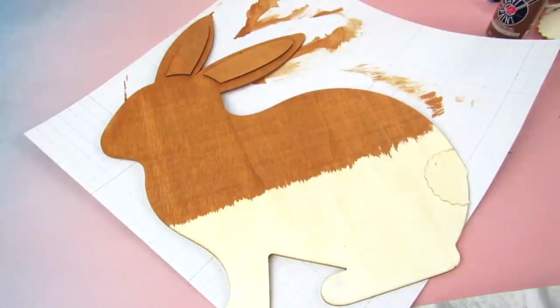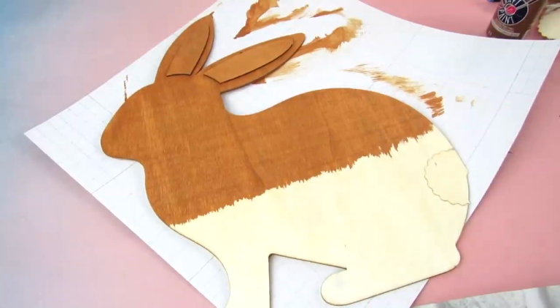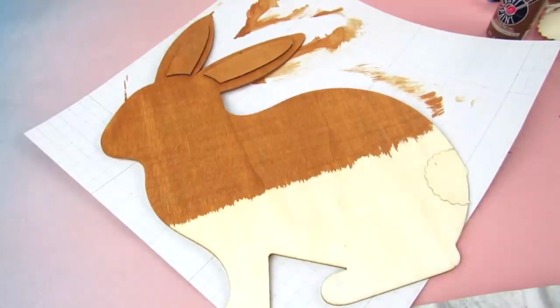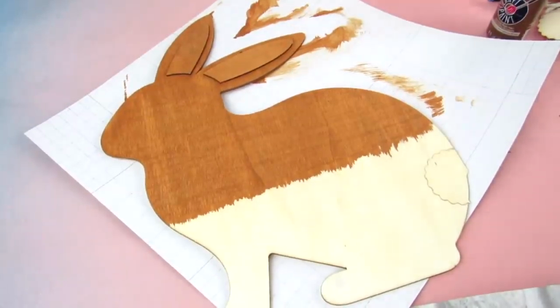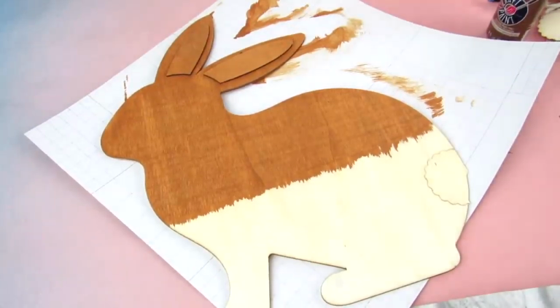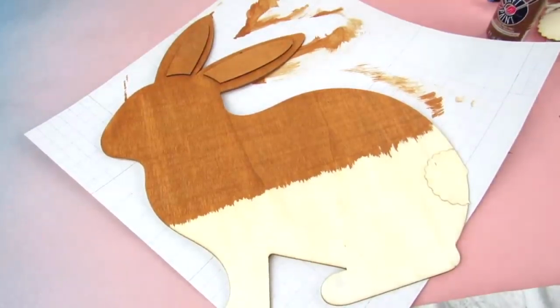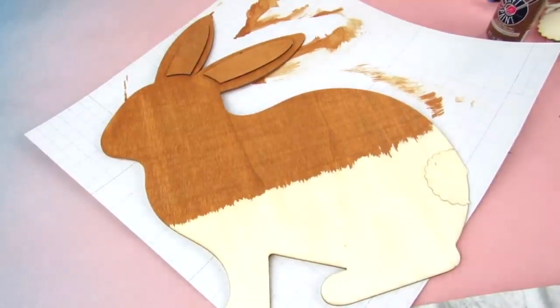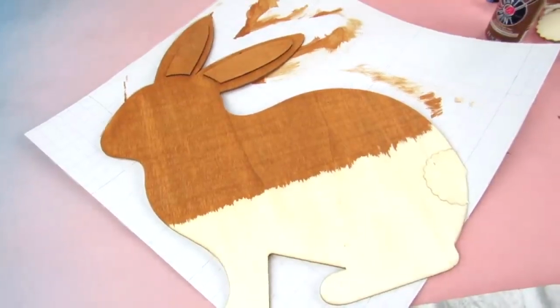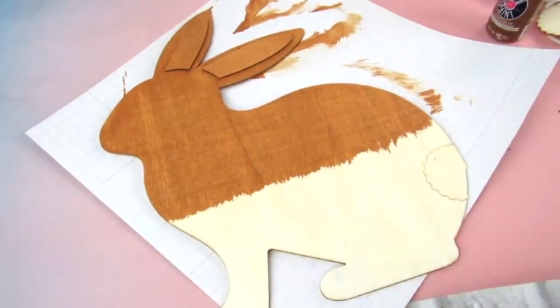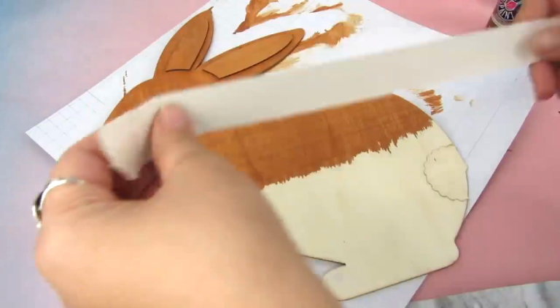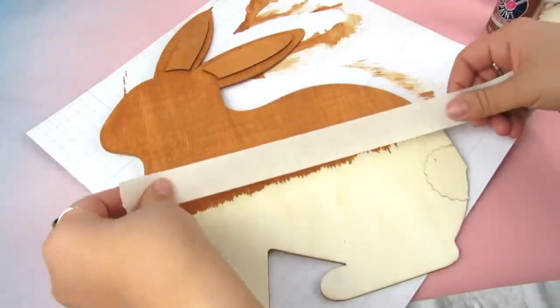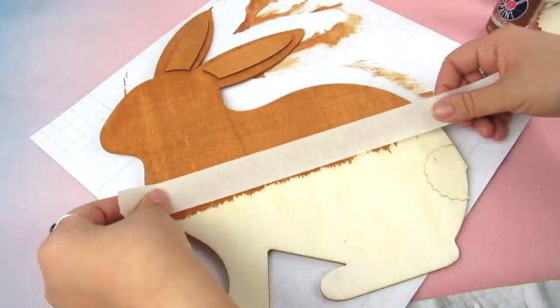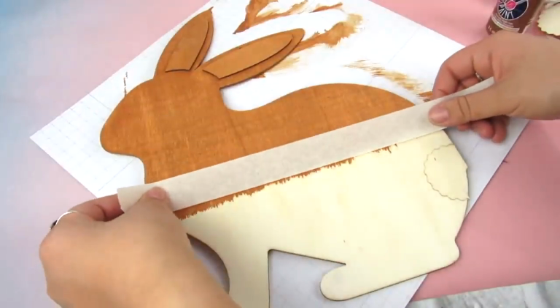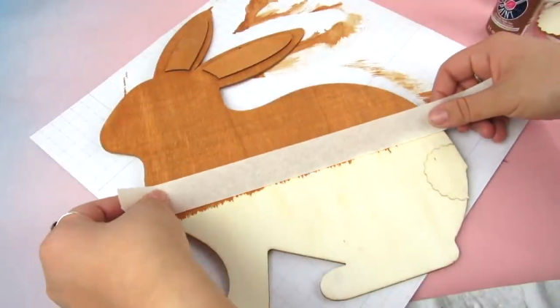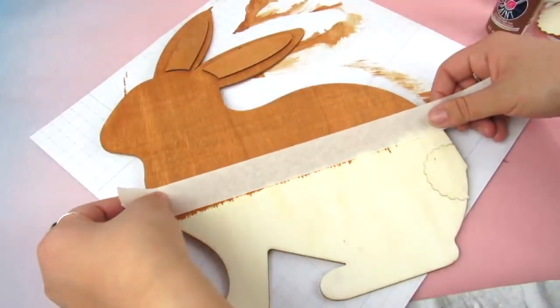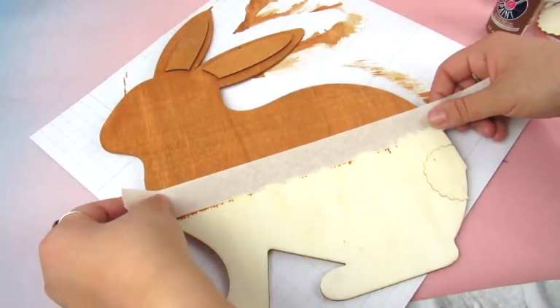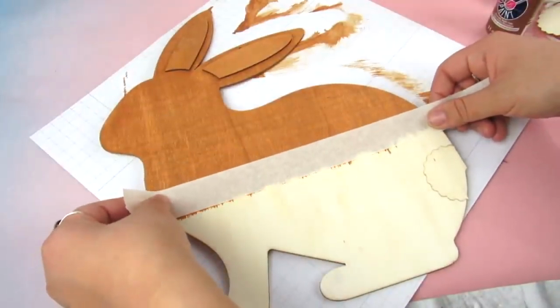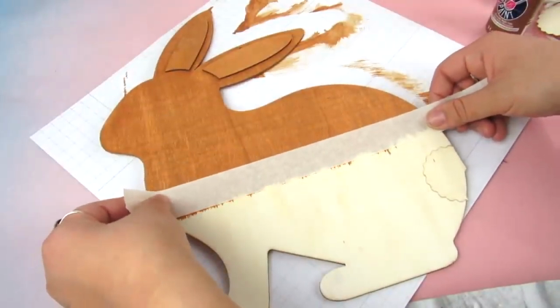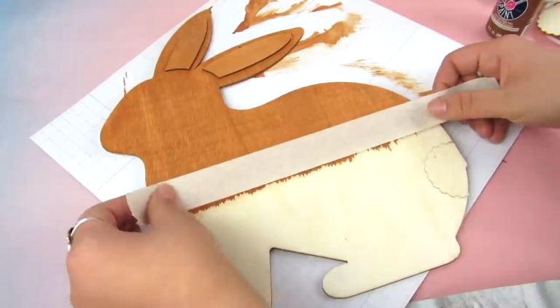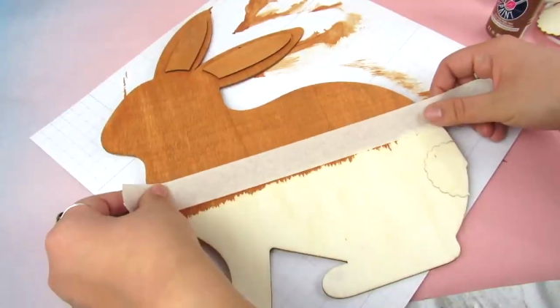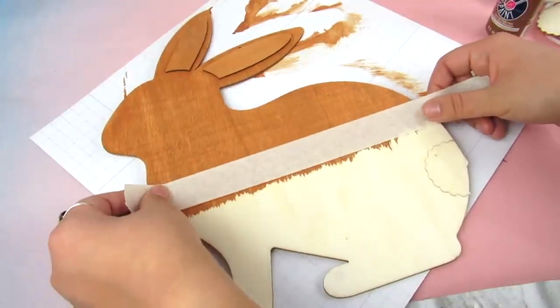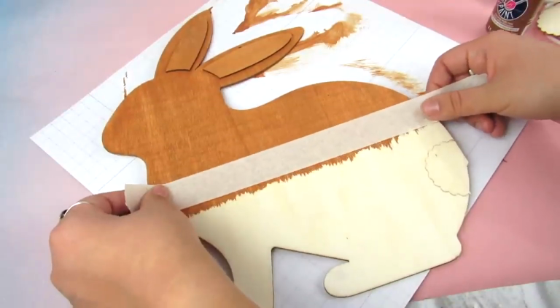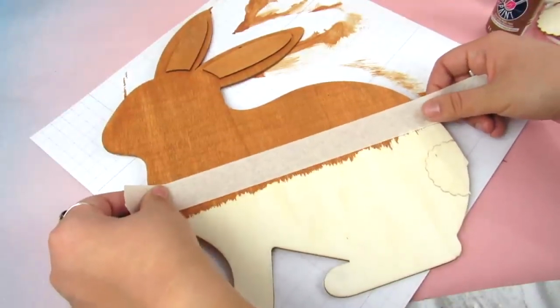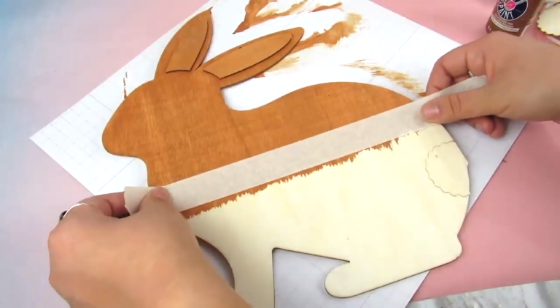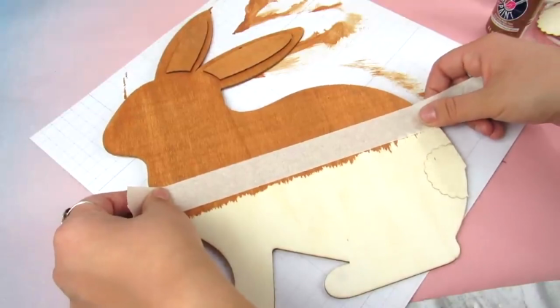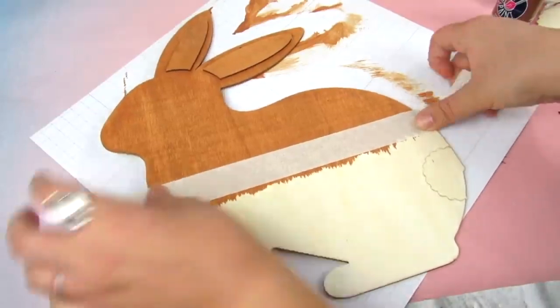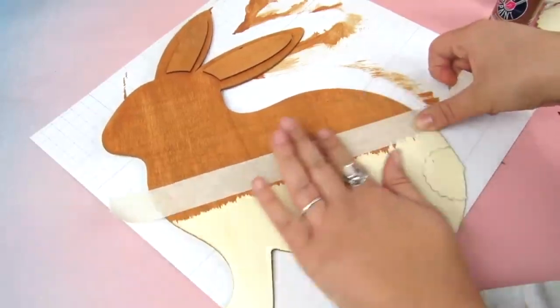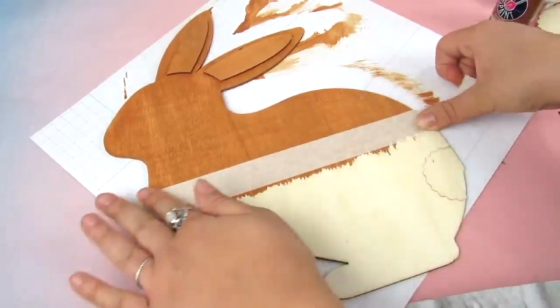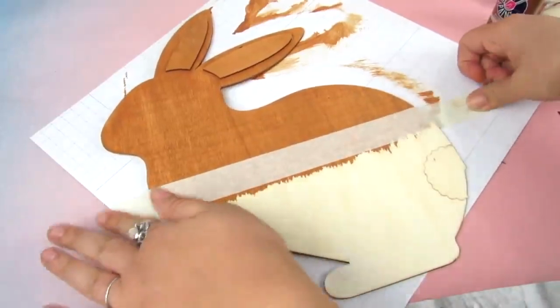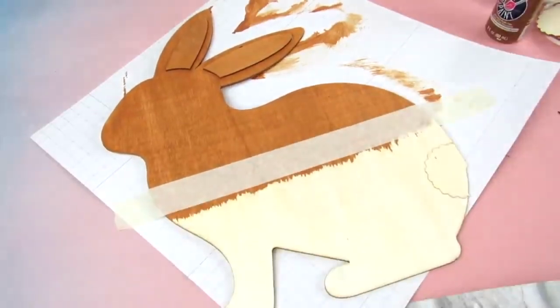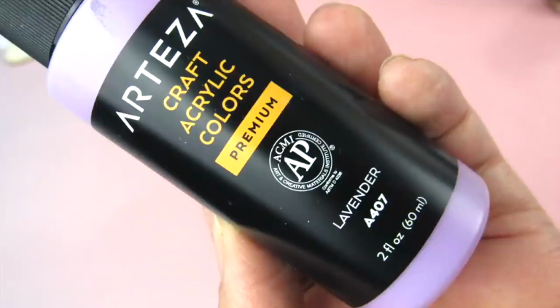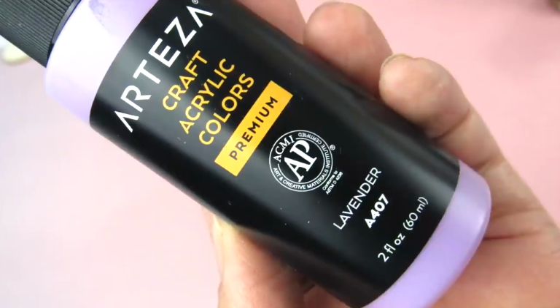So we're going to do the color block first. I'm going to readjust the tape so it goes over where the line of the color block is going to start, and I'm going to paint it with this beautiful Arteza color in lavender.